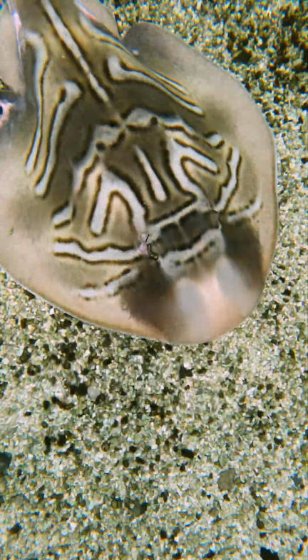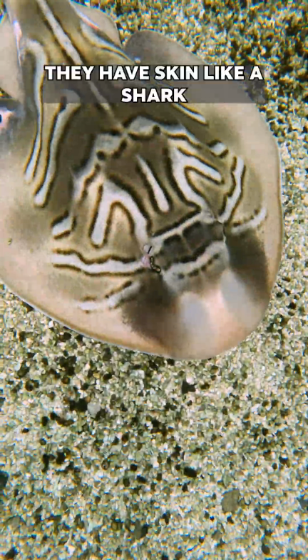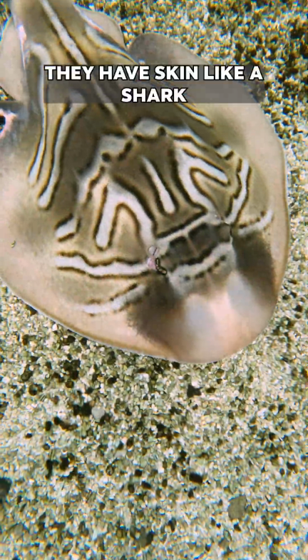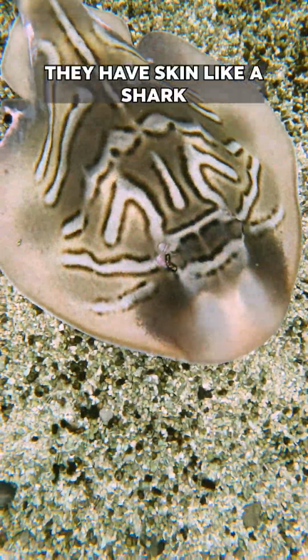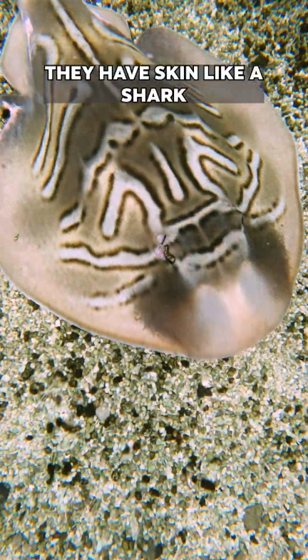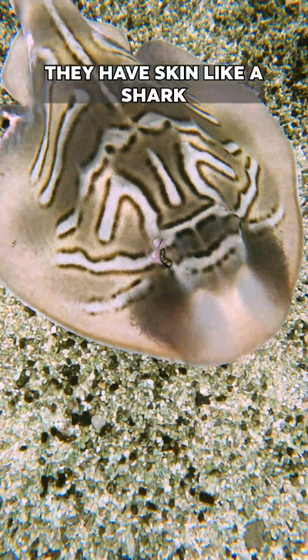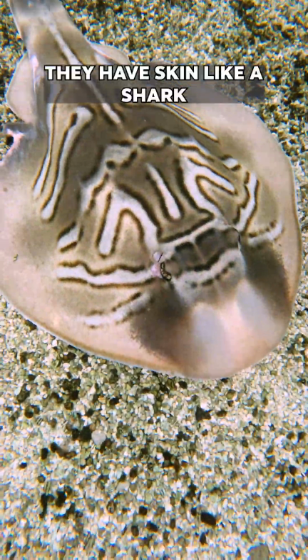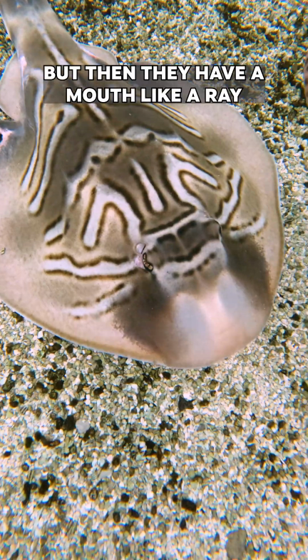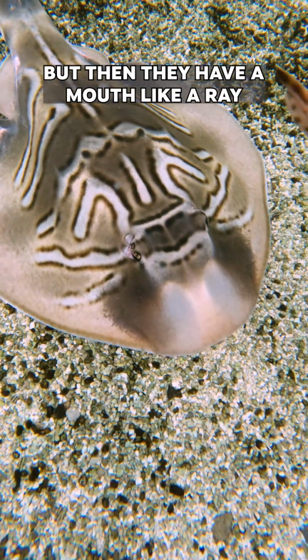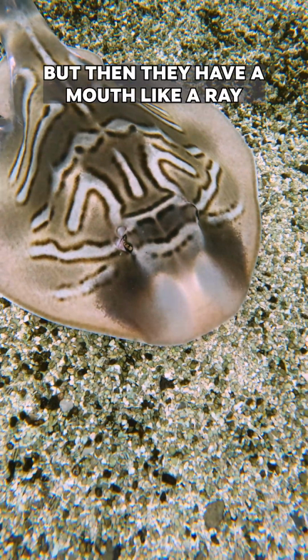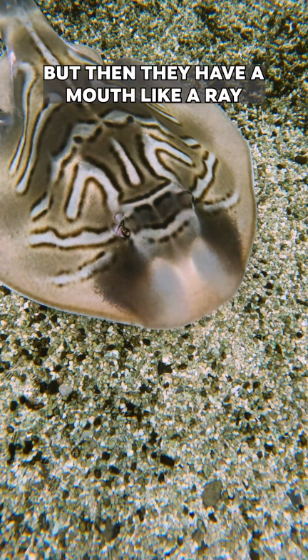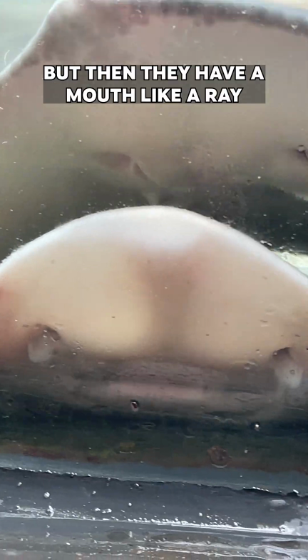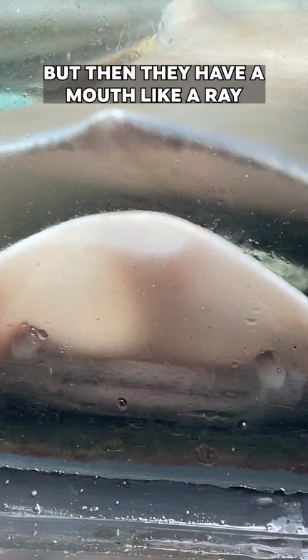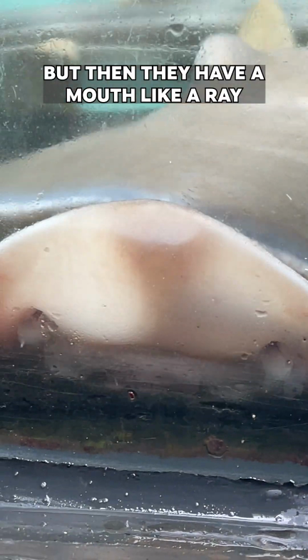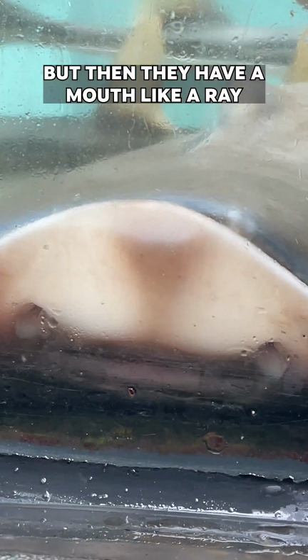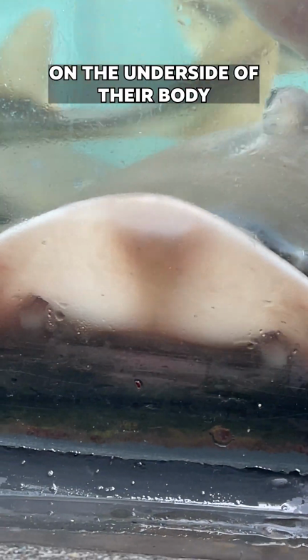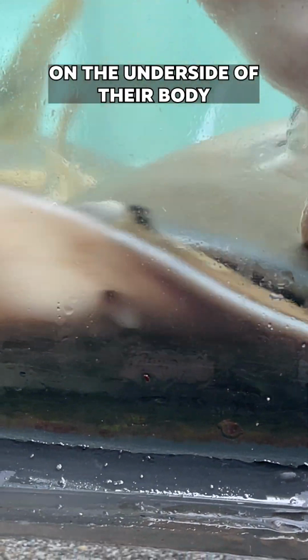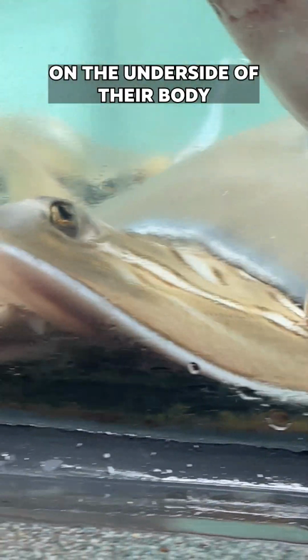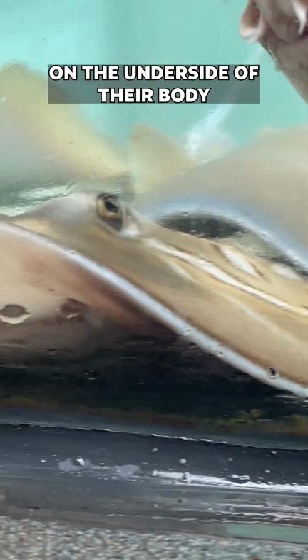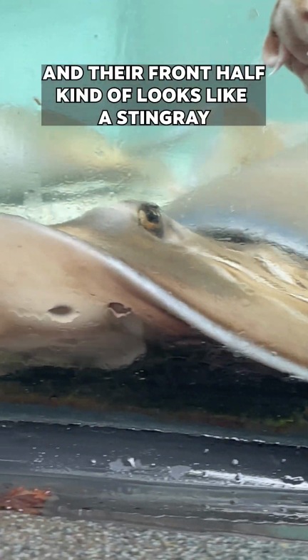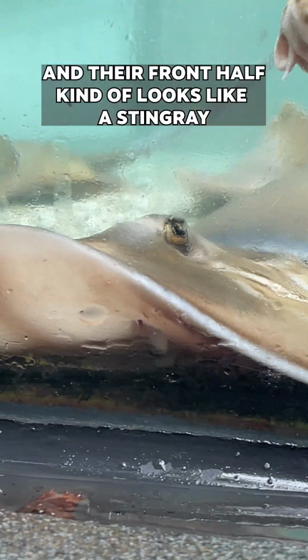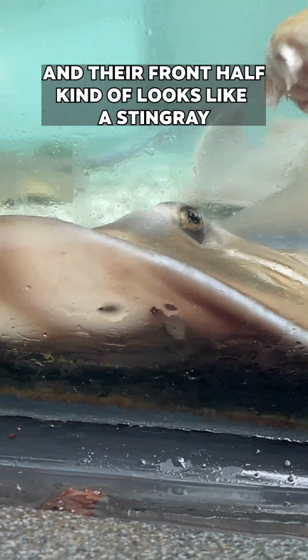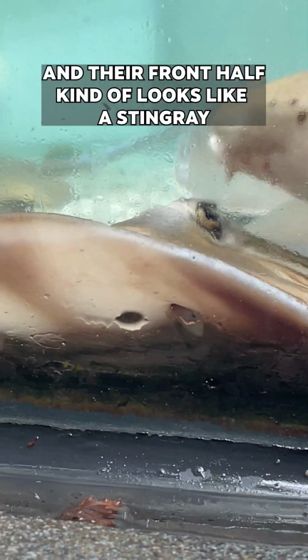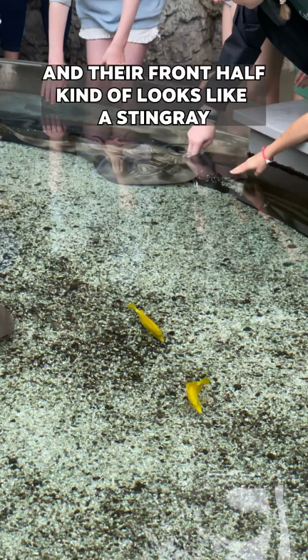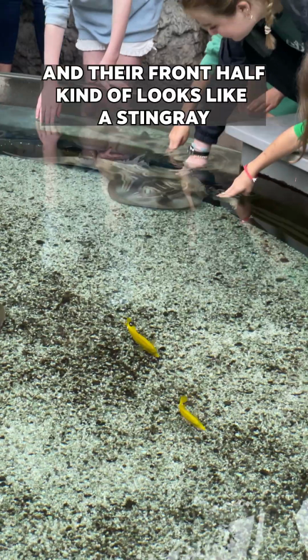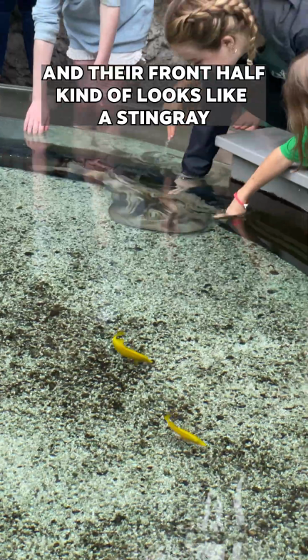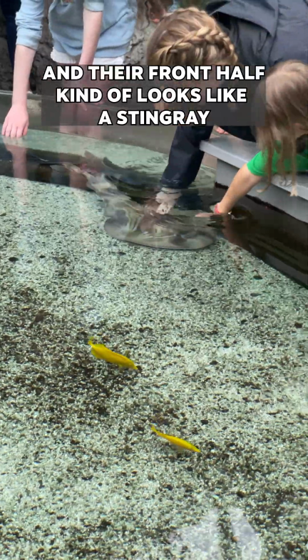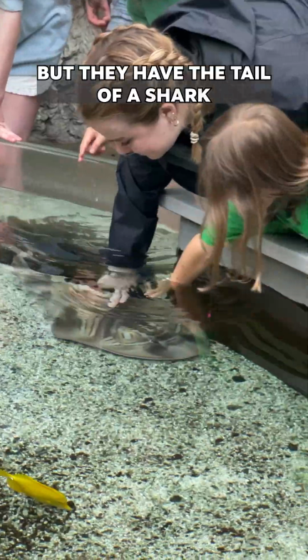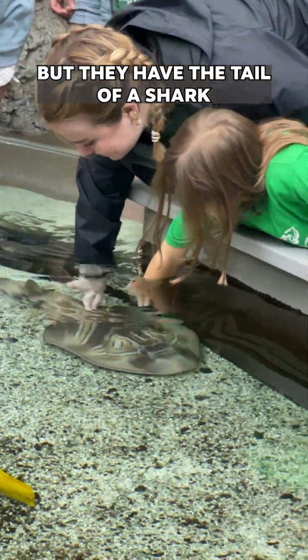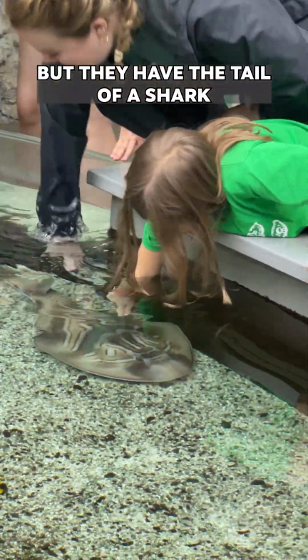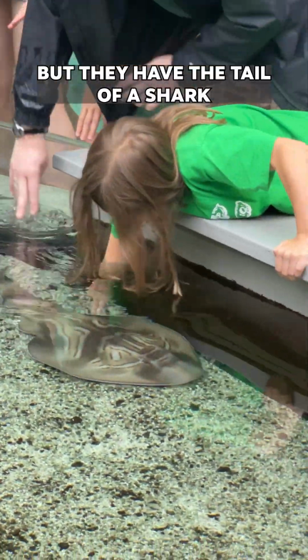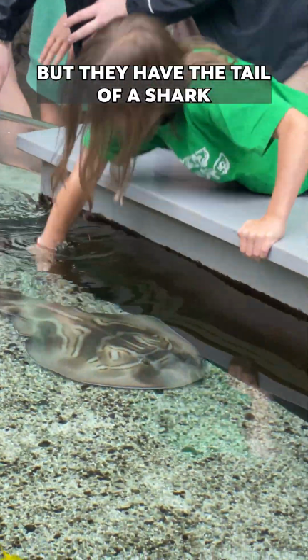They have skin like a shark, but then they have a mouth like a ray on the underside of their body. Their front half kind of looks like a stingray, but they have the tail of a shark.